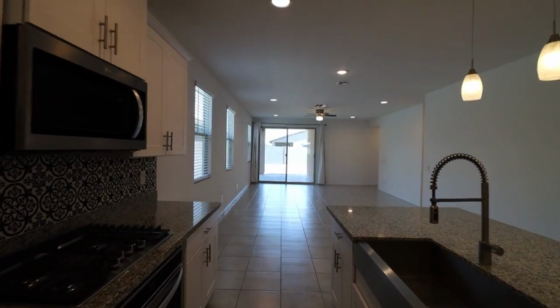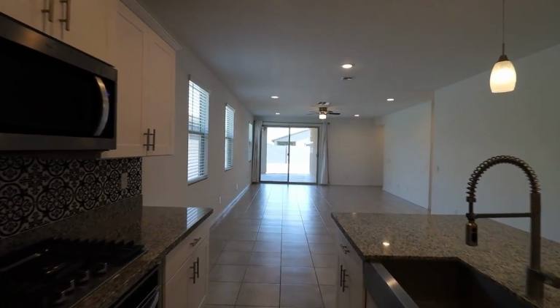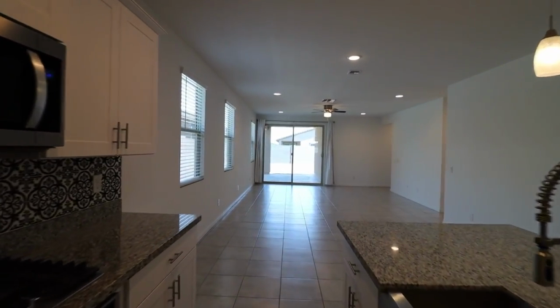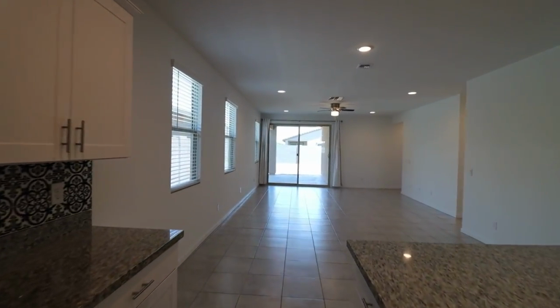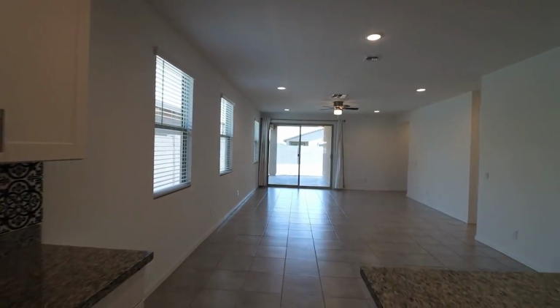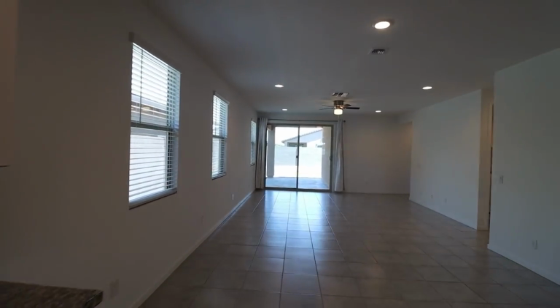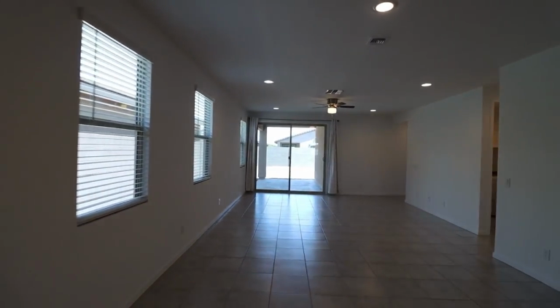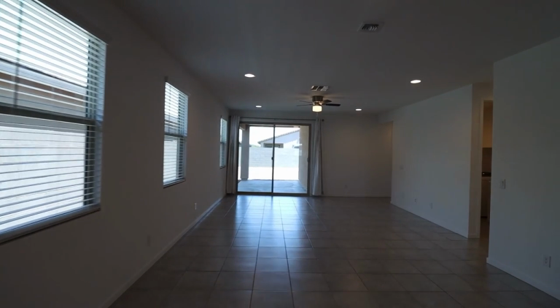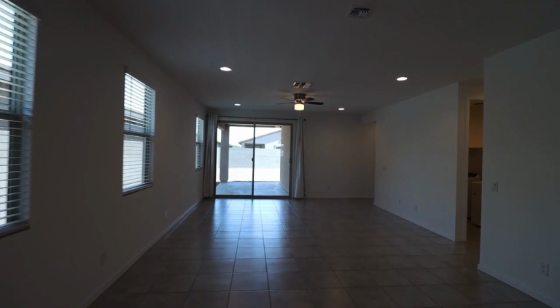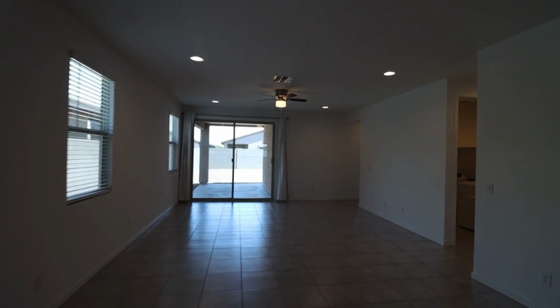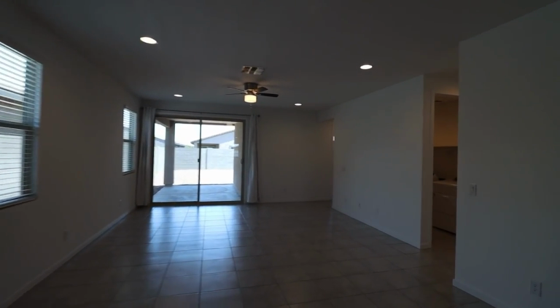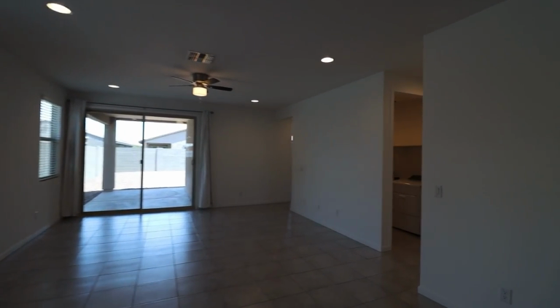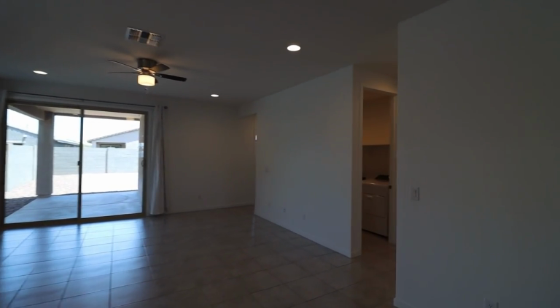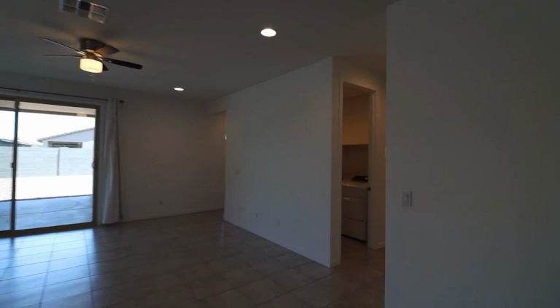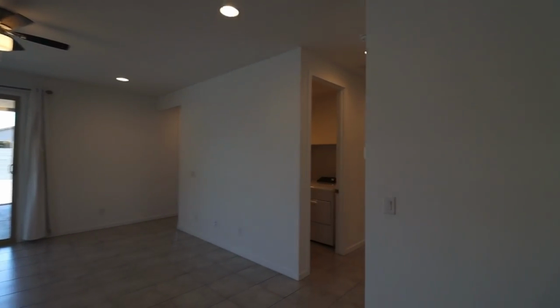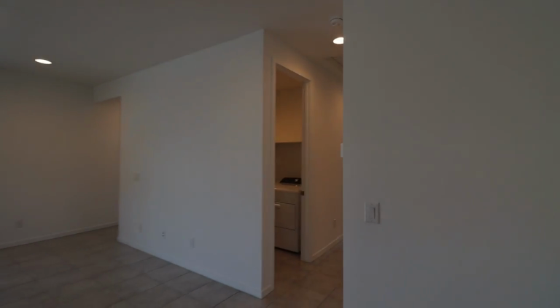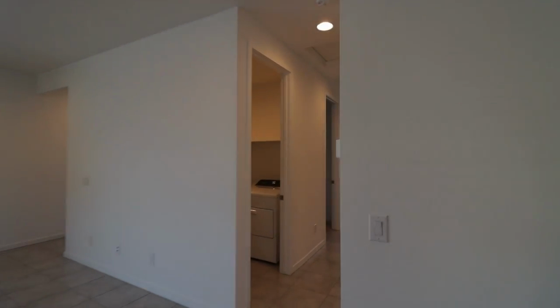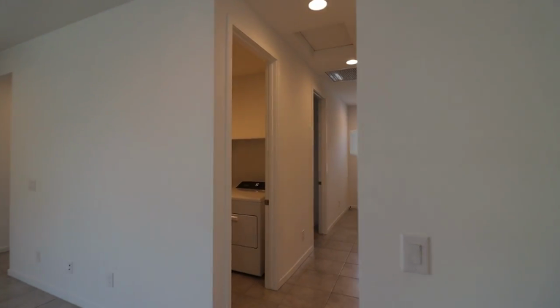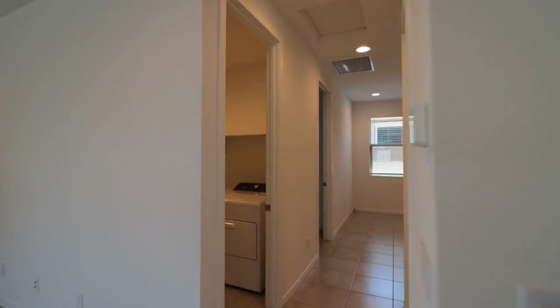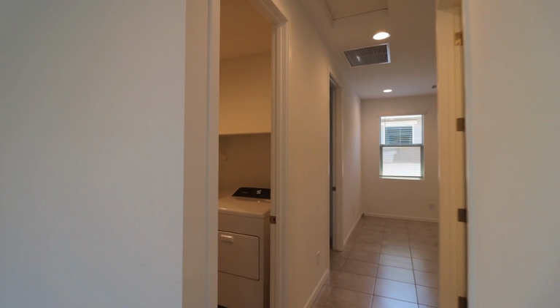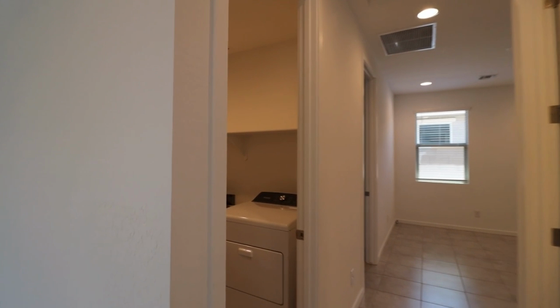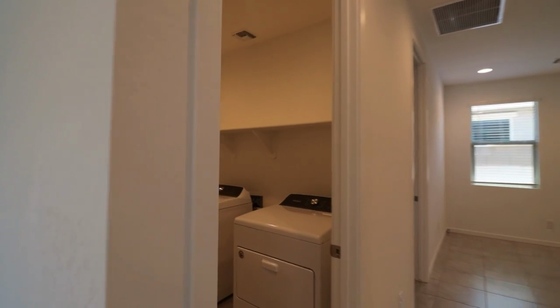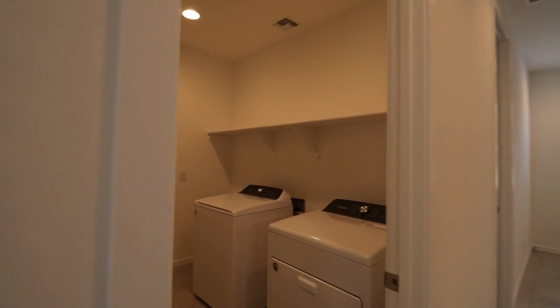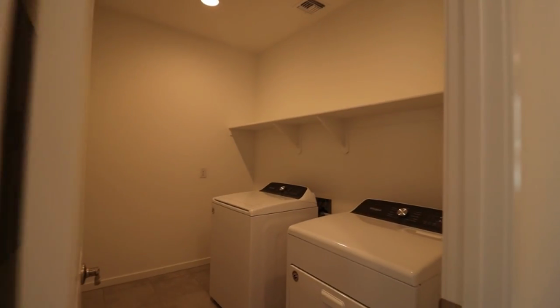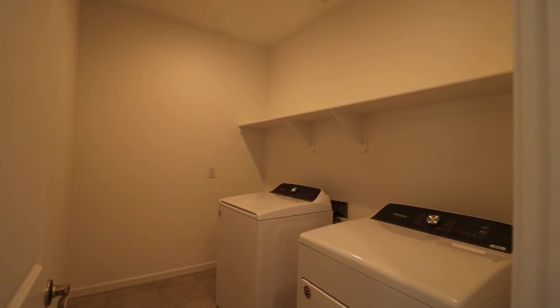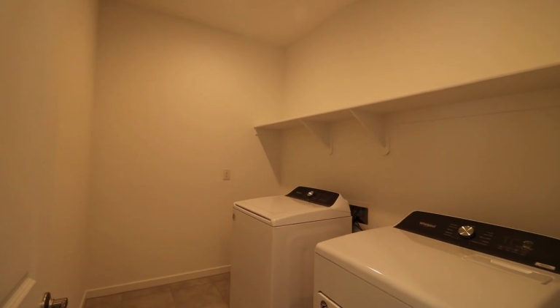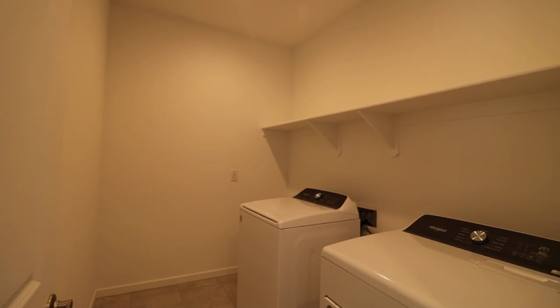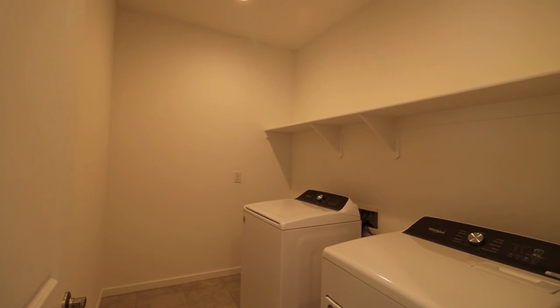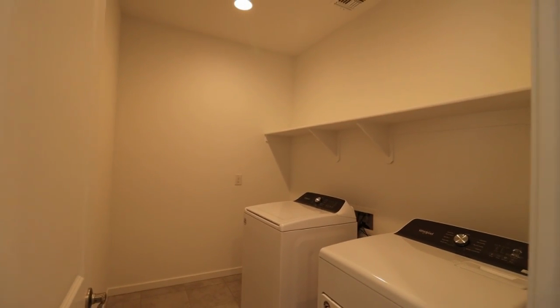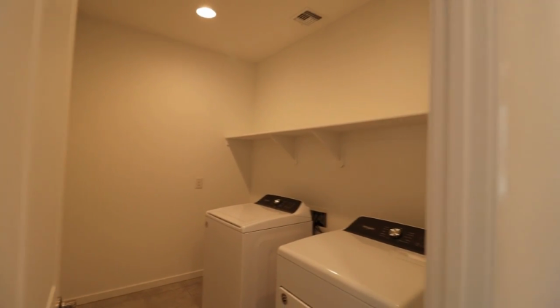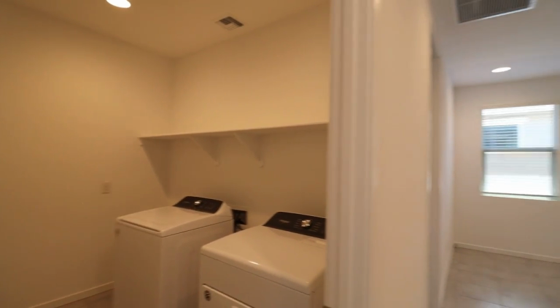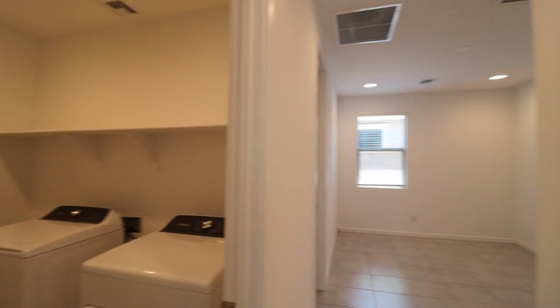This home is available, and if you are interested in making this your home, please visit us at our website, www.leaseaz.com. The laundry comes with a washer and dryer.